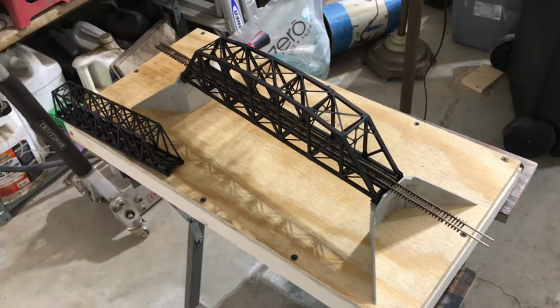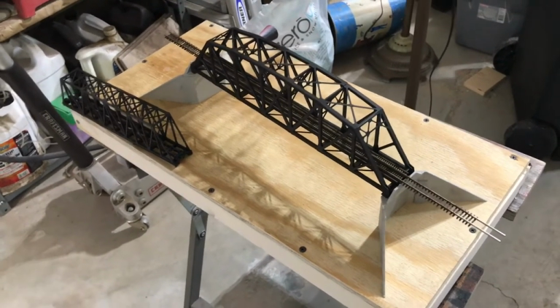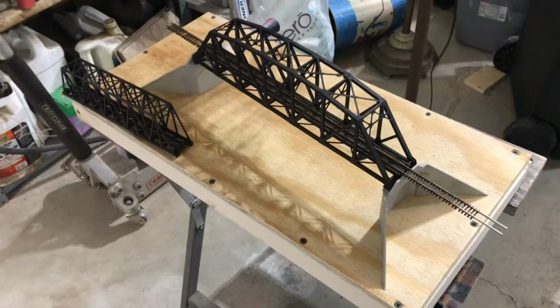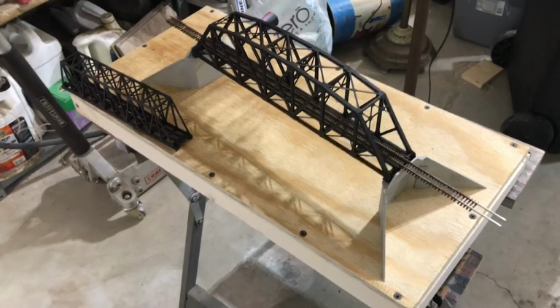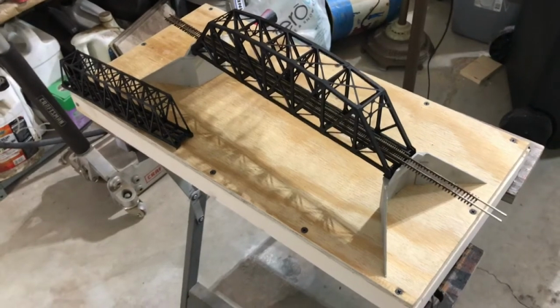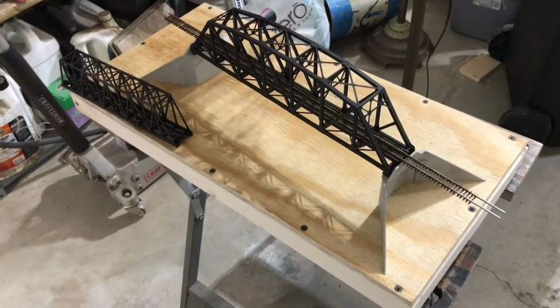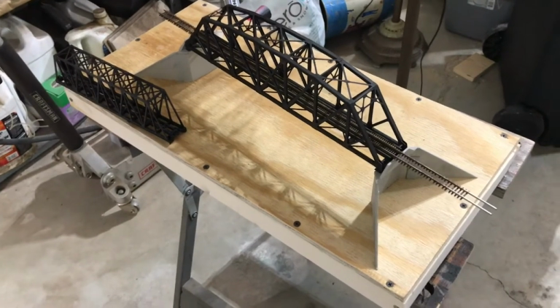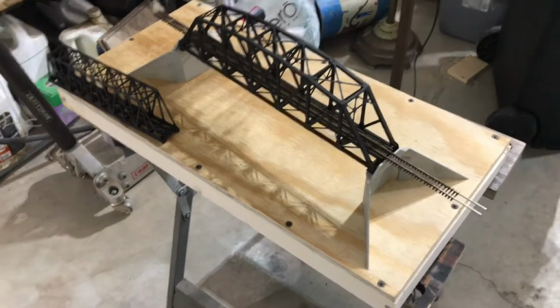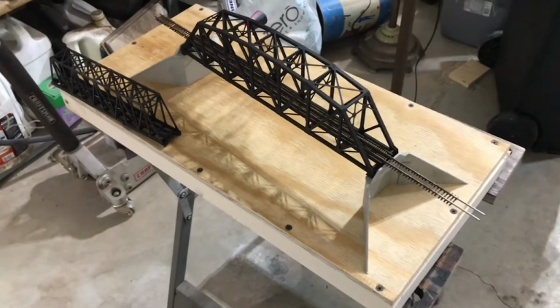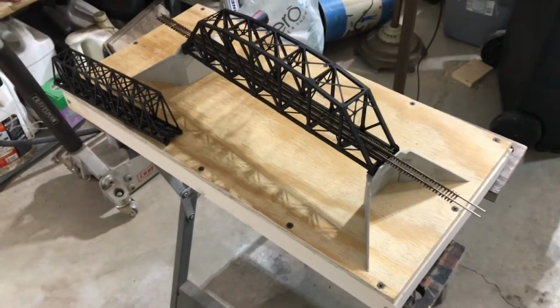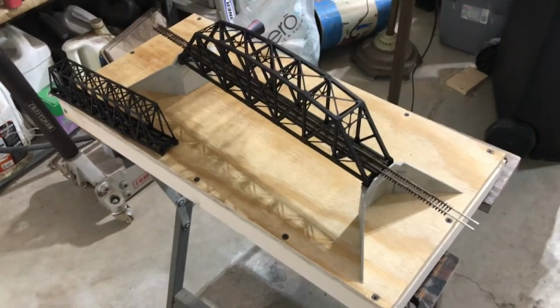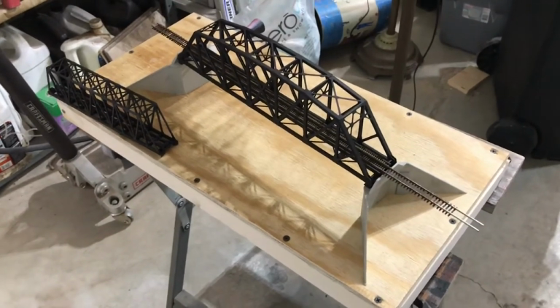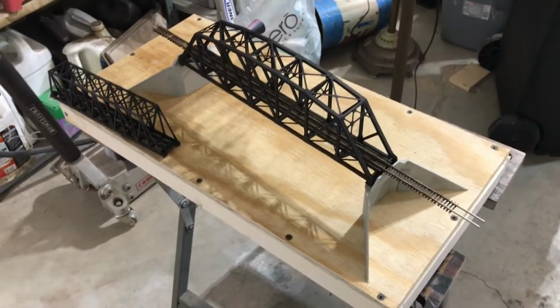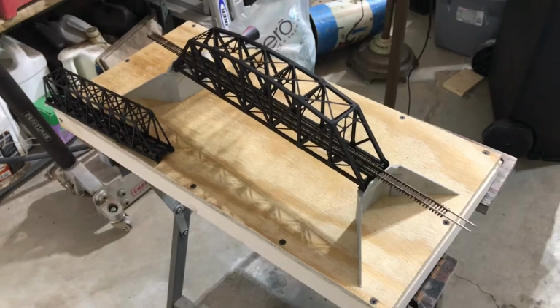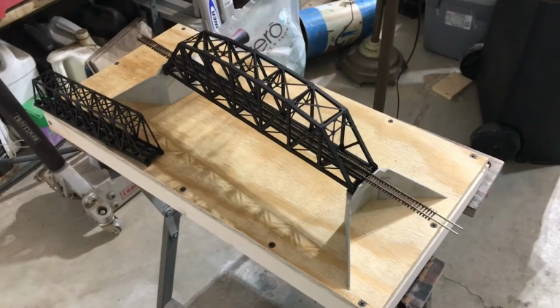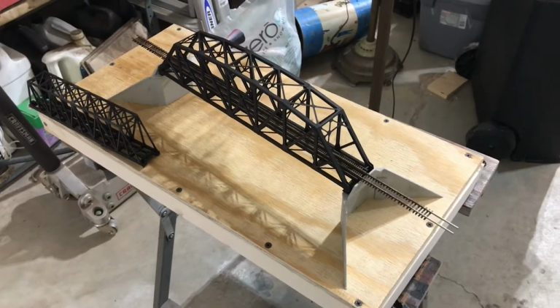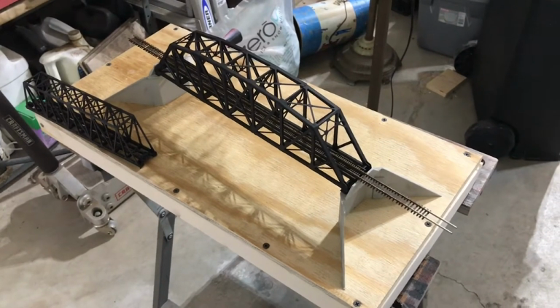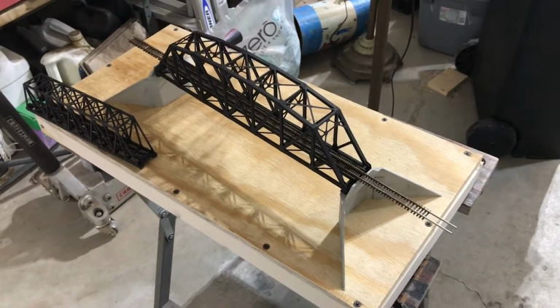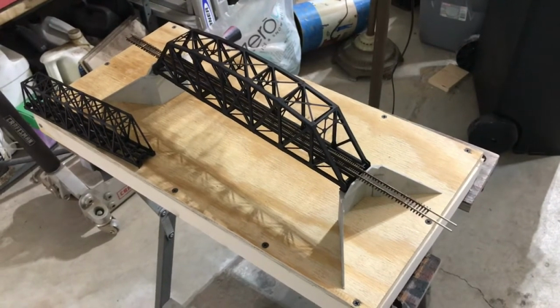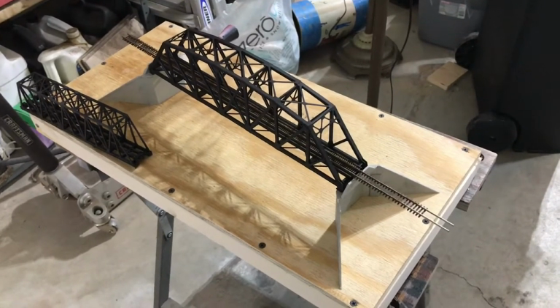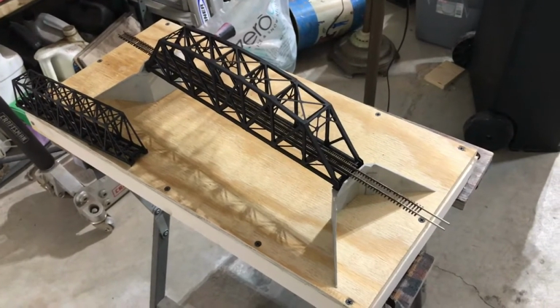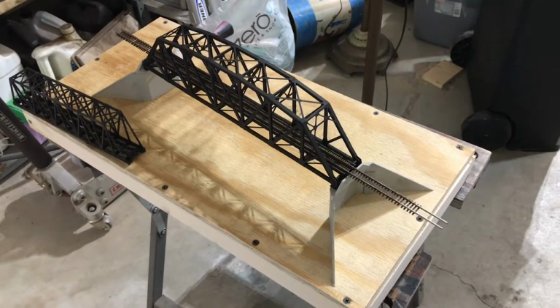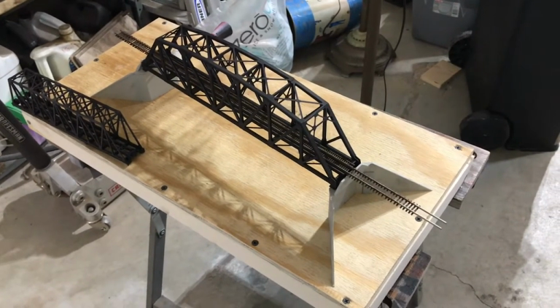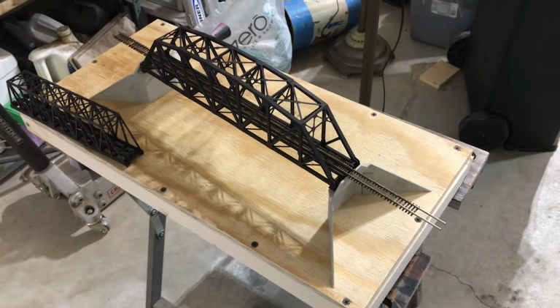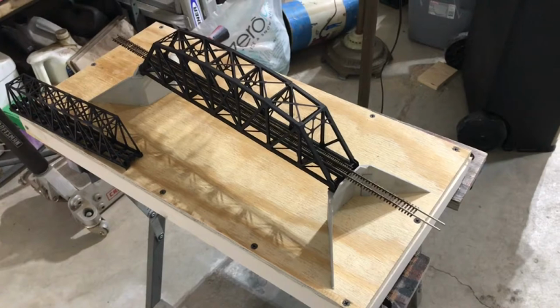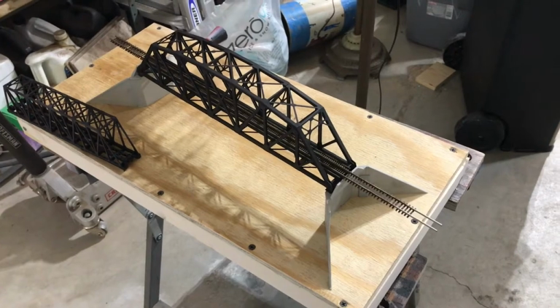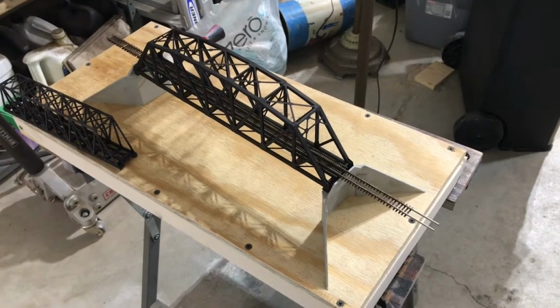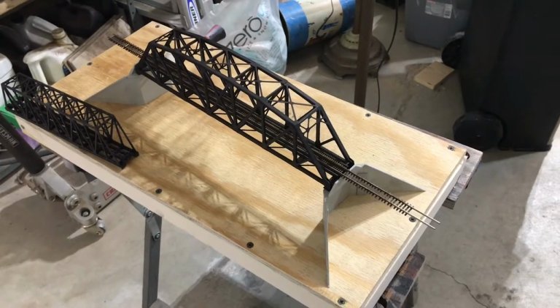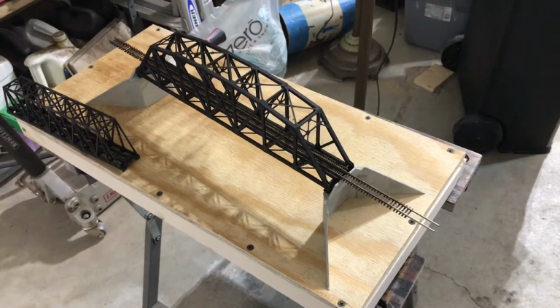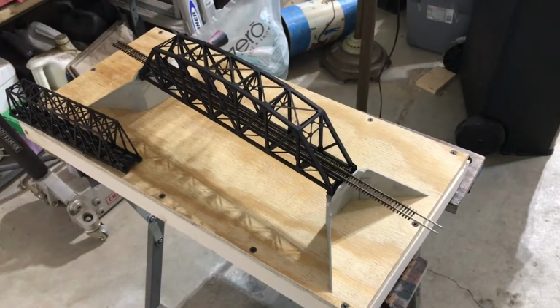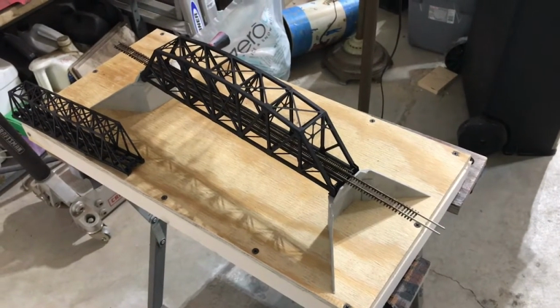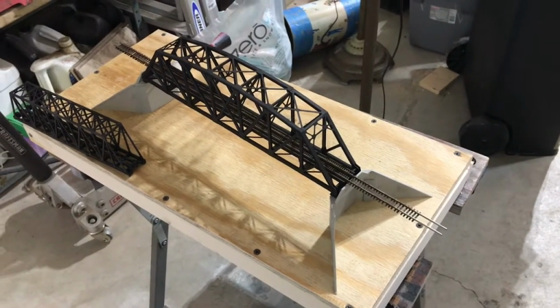So that's where I'm at right now. I'm going to make the other bridge abutments while I'm thinking about it, and then I can start stacking foam up here and figure out where my river is going to go.